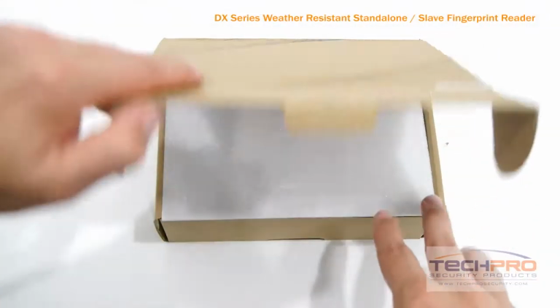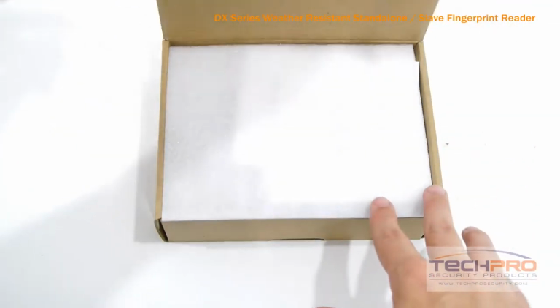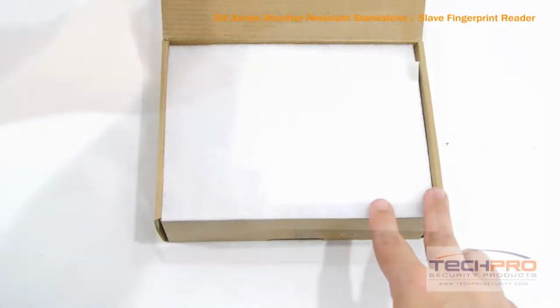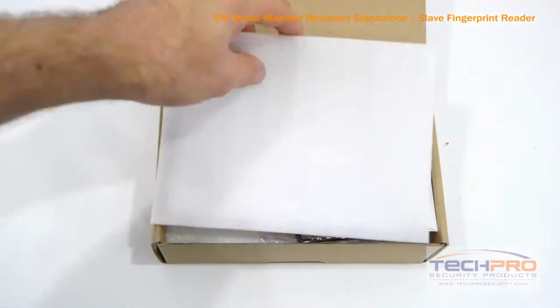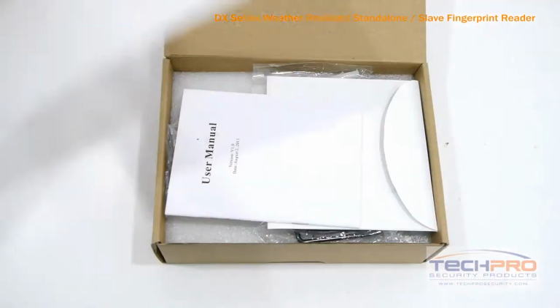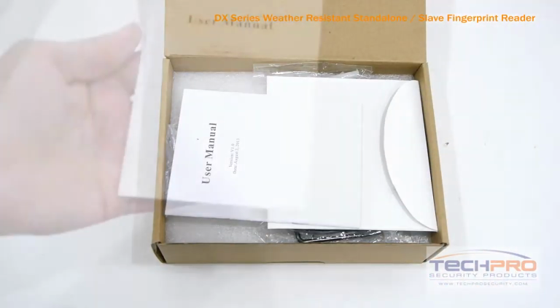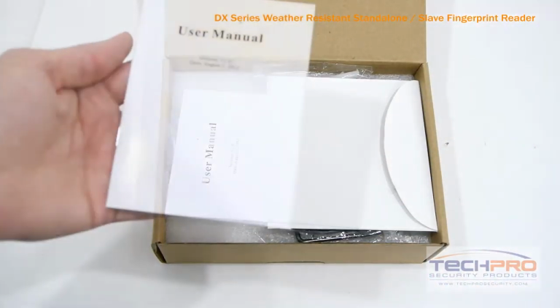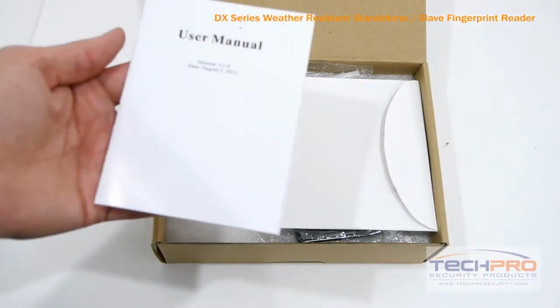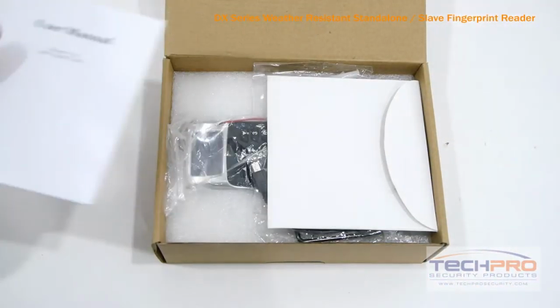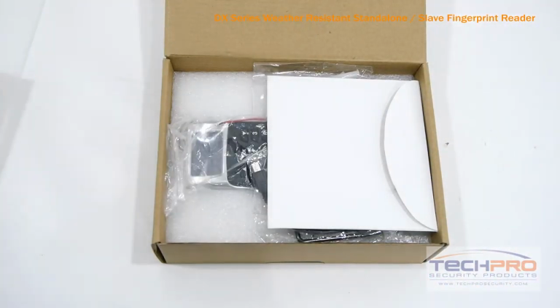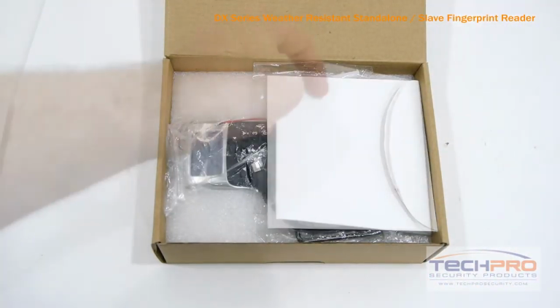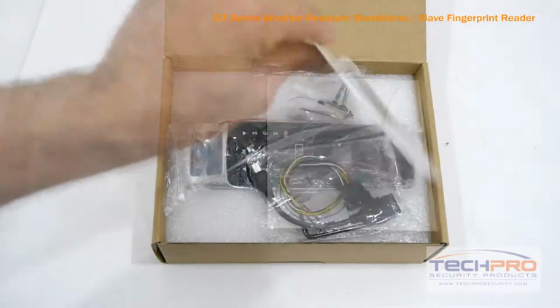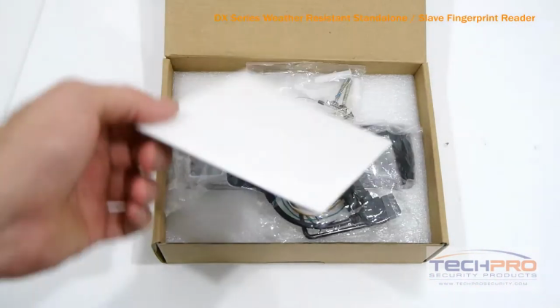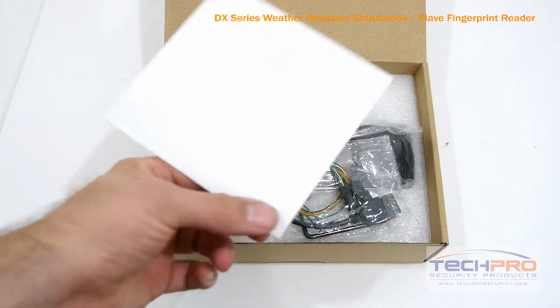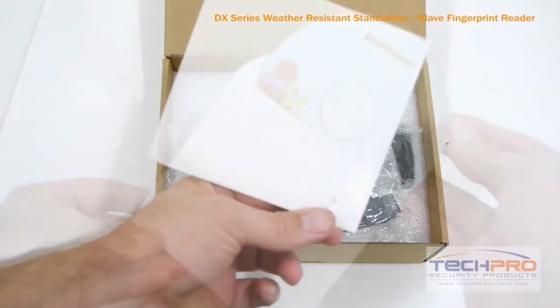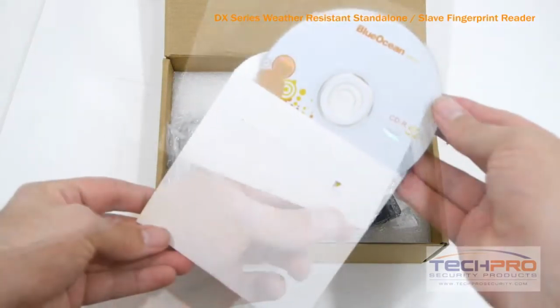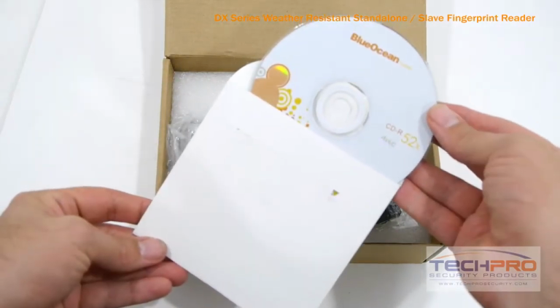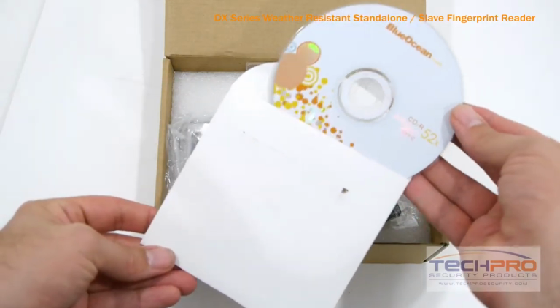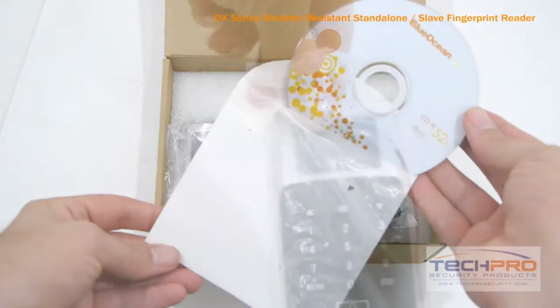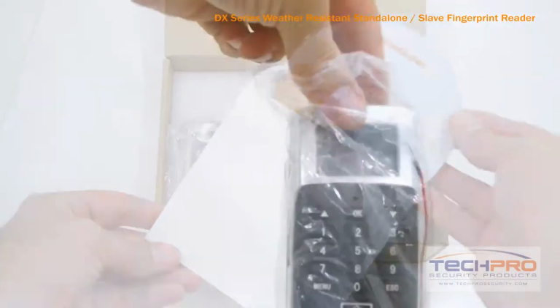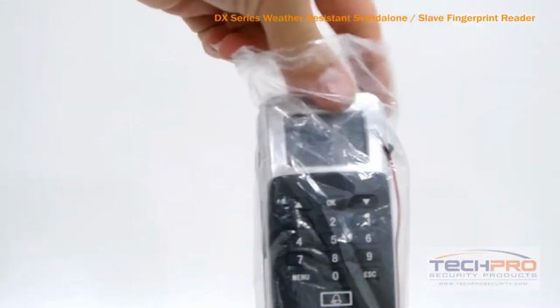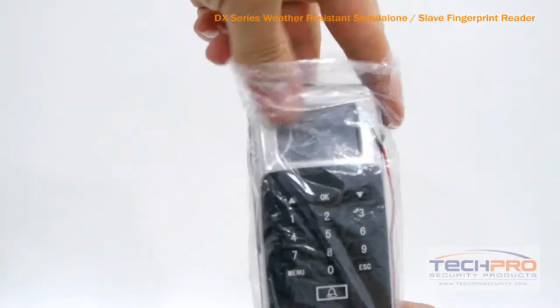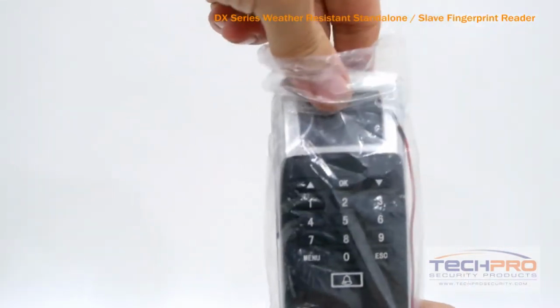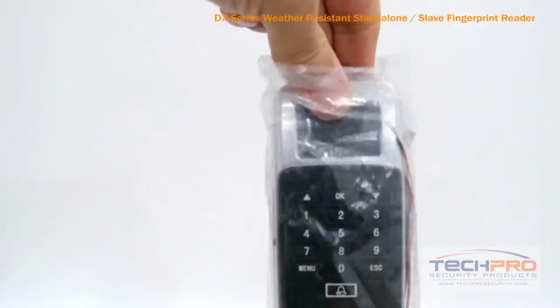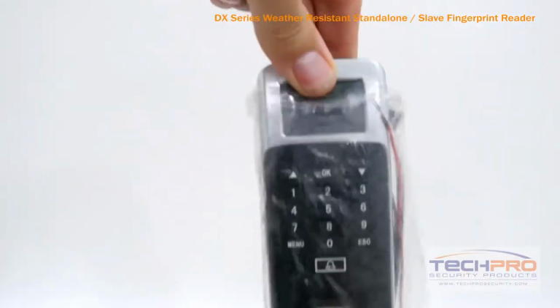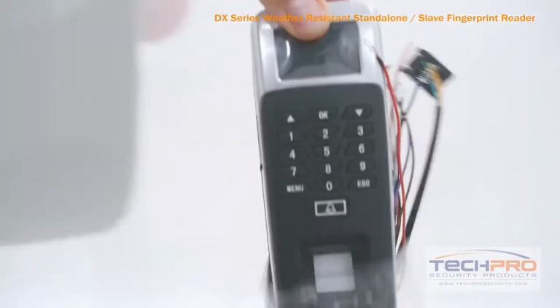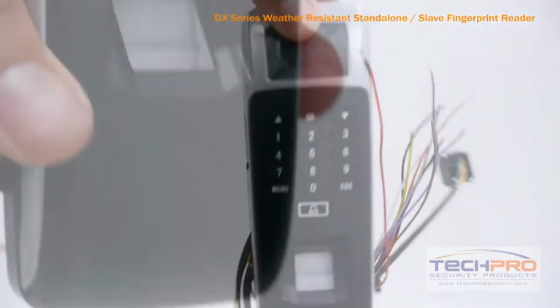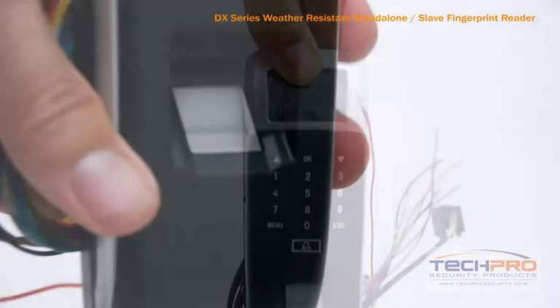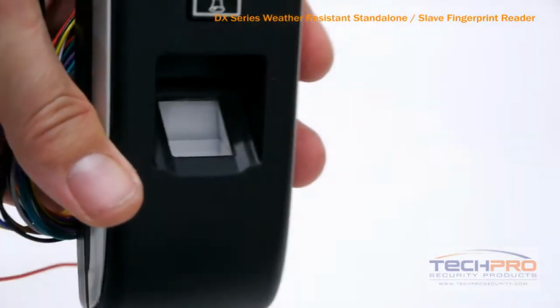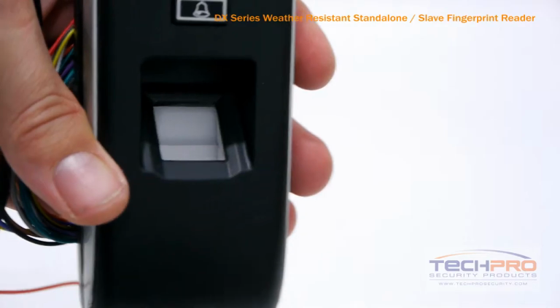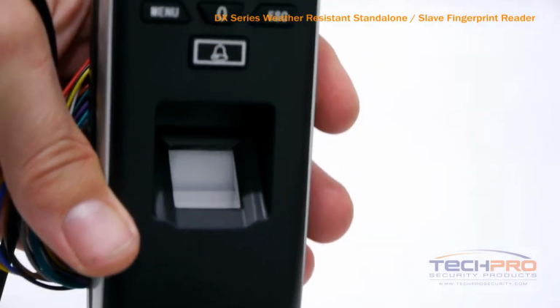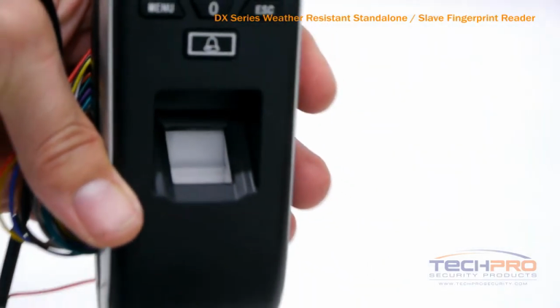This is our DX Series weather-resistant standalone fingerprint reader. It can be used on its own, controlling your door locks, alarms, and exit buttons, or it can be wired to an access control panel.